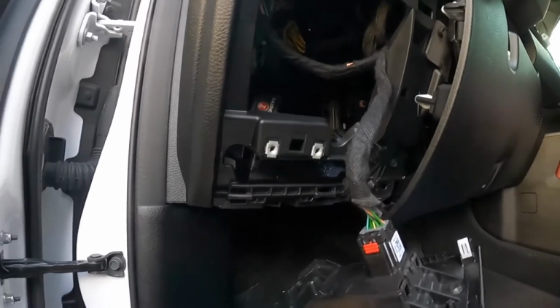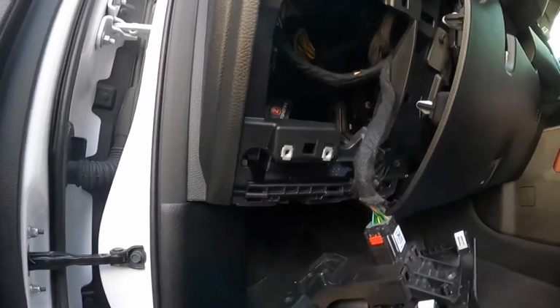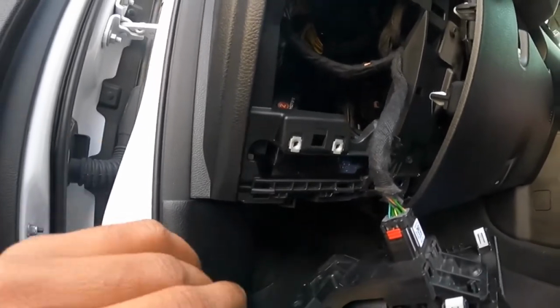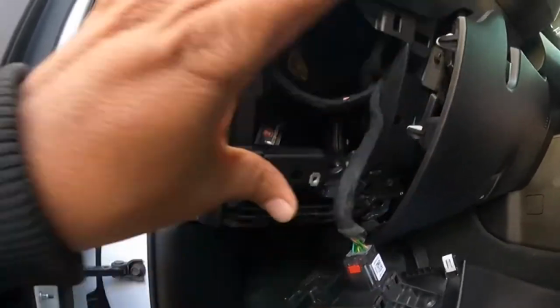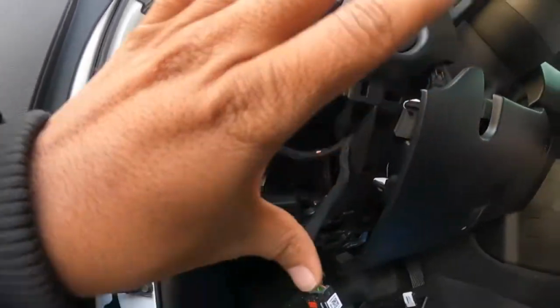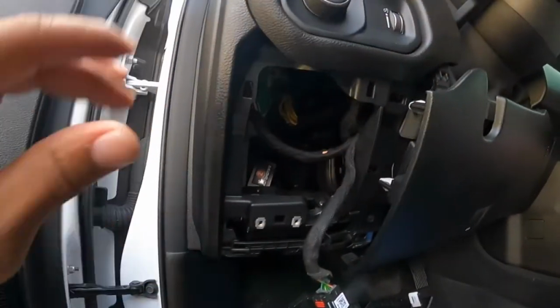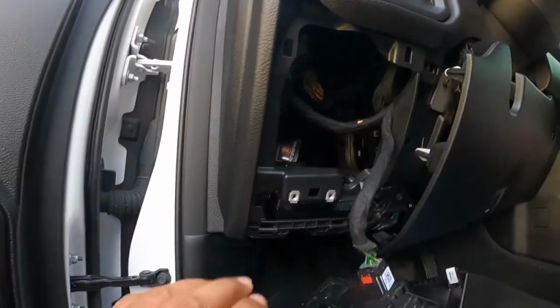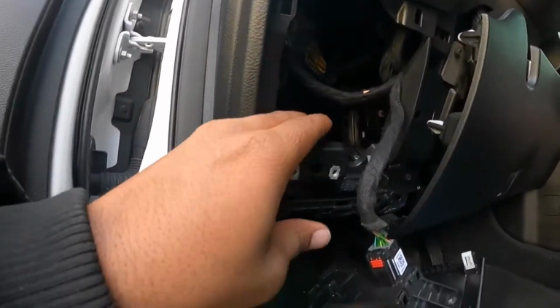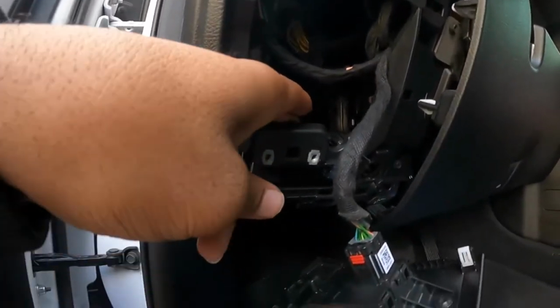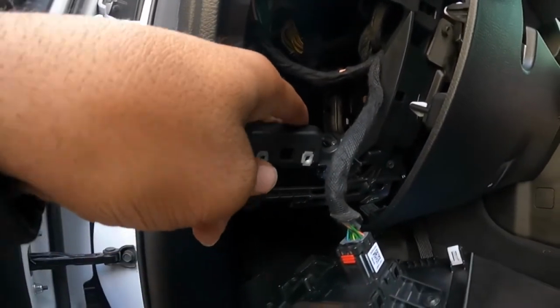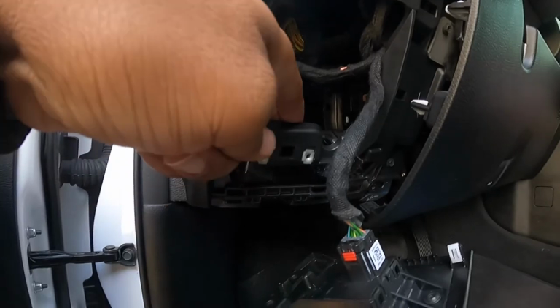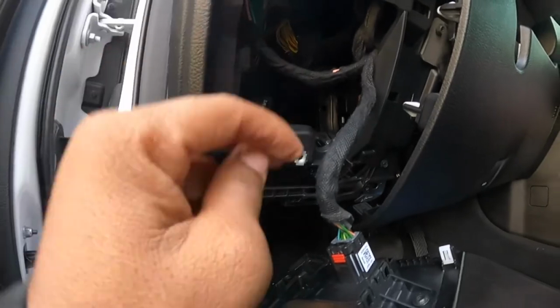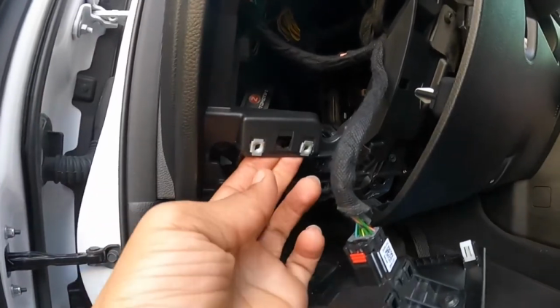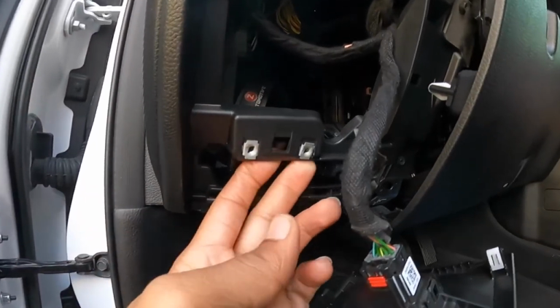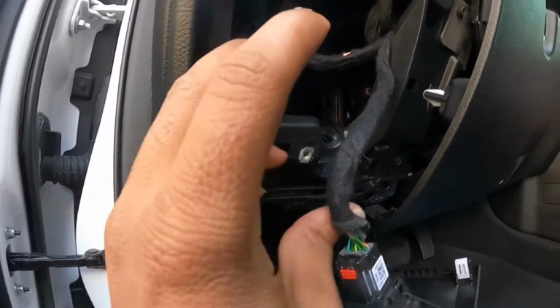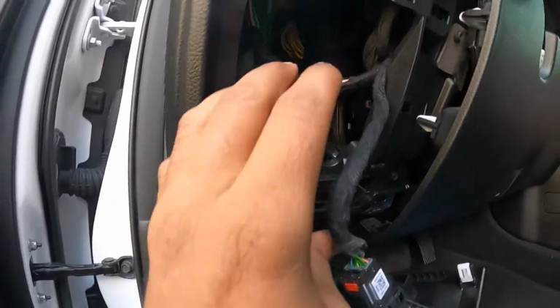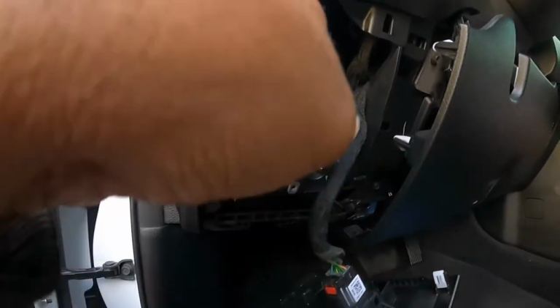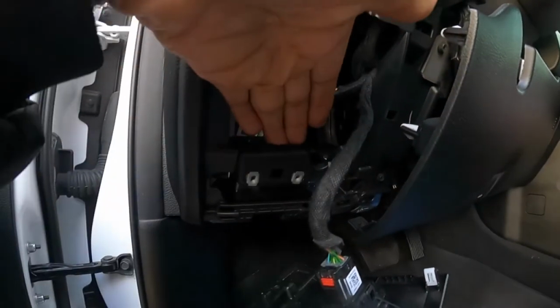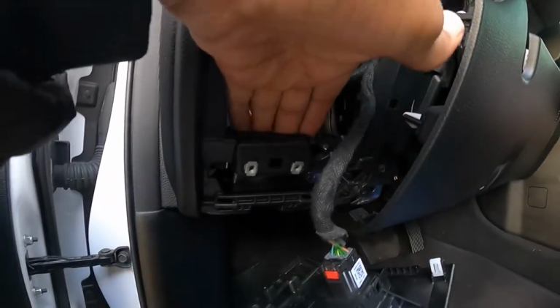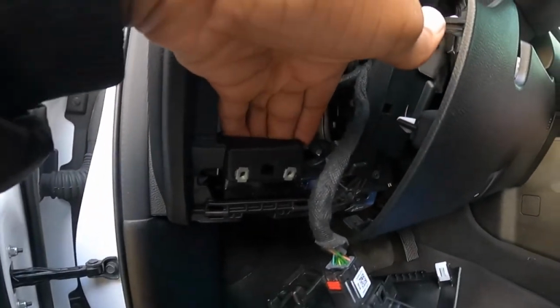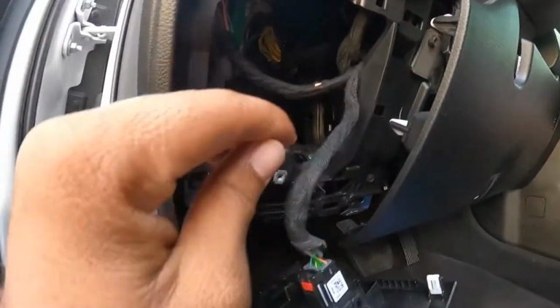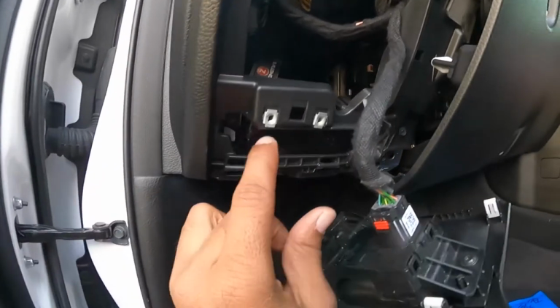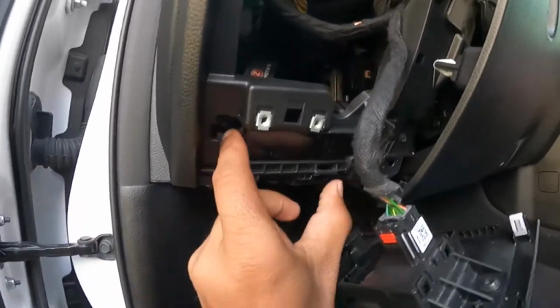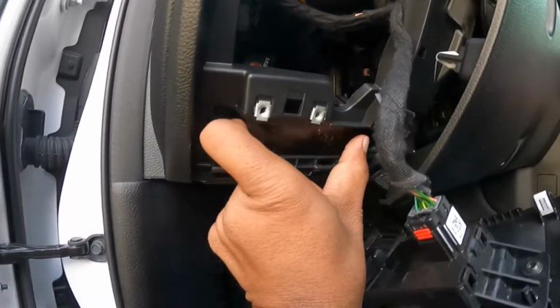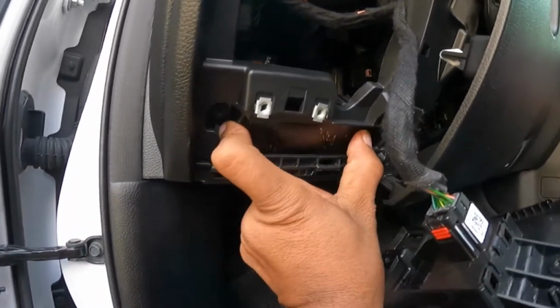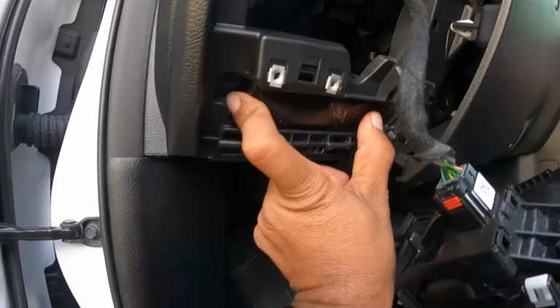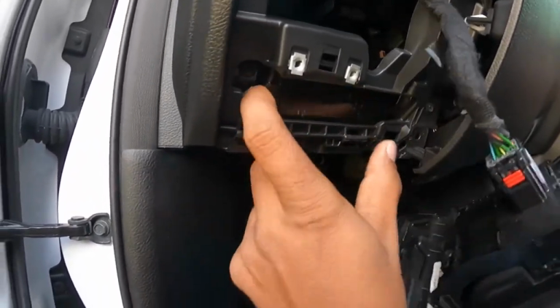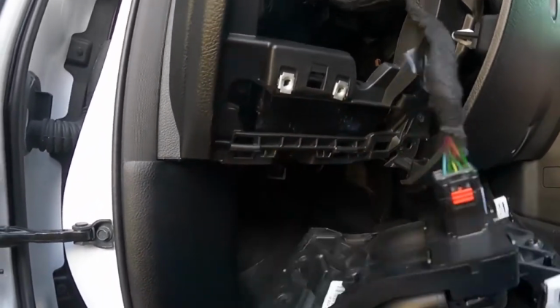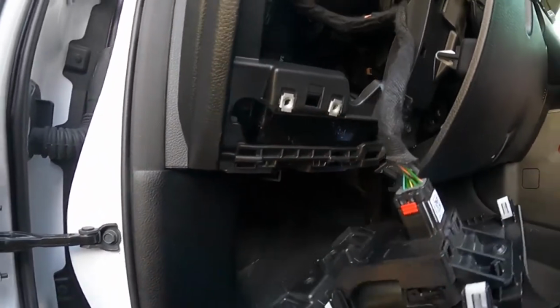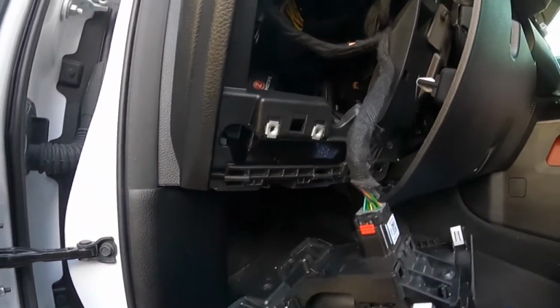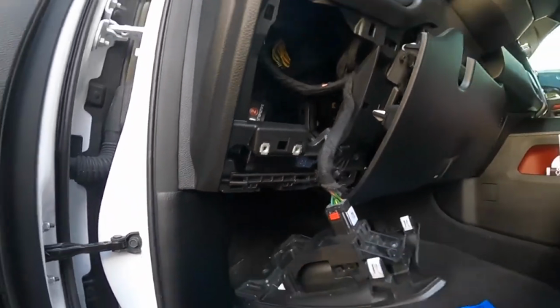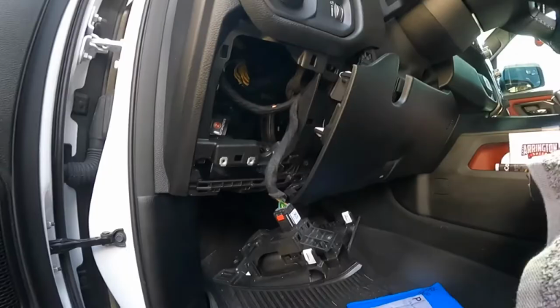The way I got the plate in — I wasn't going to take the whole dash apart. I just kind of pulled on this little brace here and finagled it down through here, and was able to get the plate to straighten out and bolt up. So there it is.